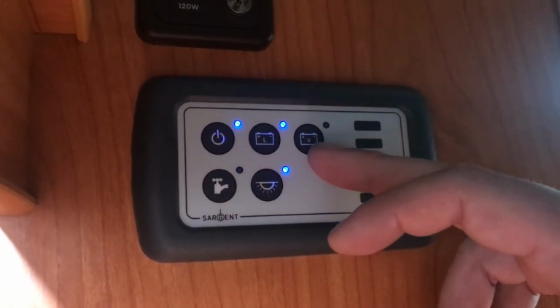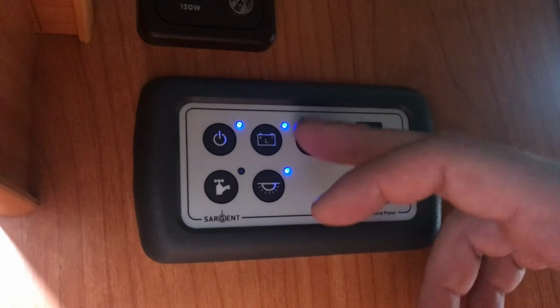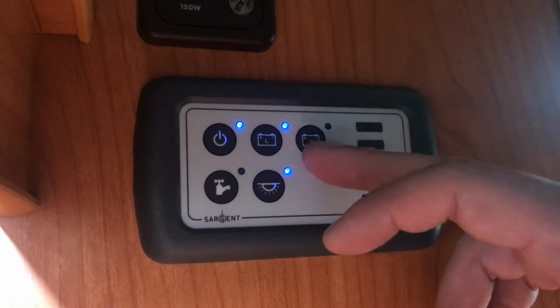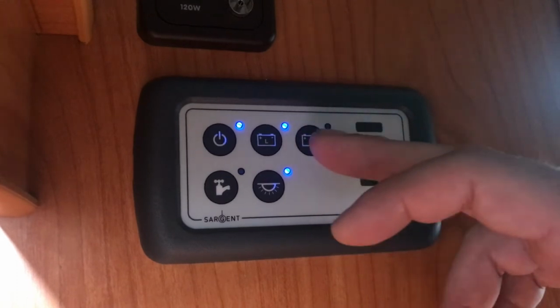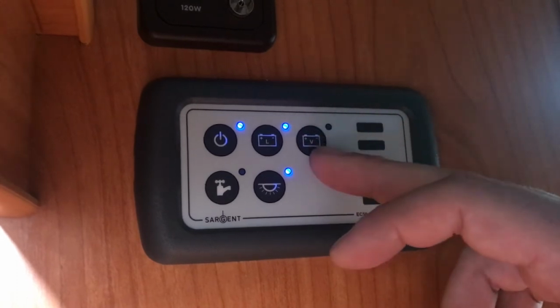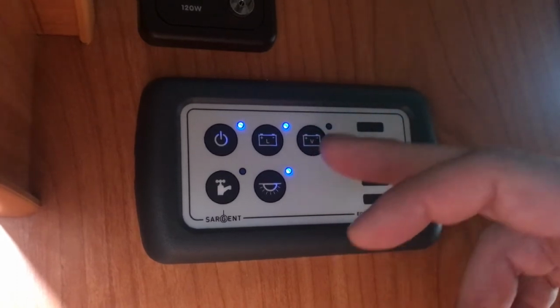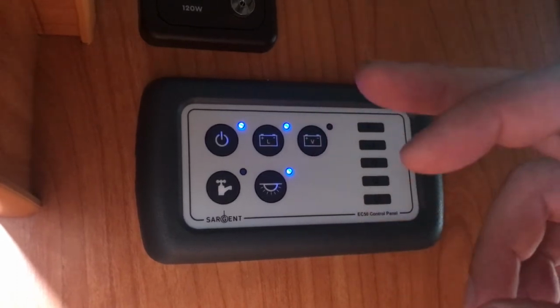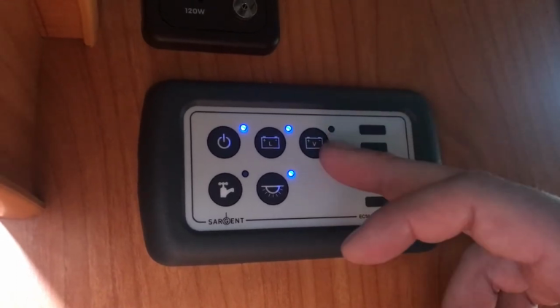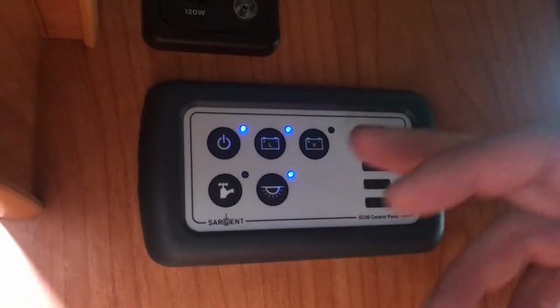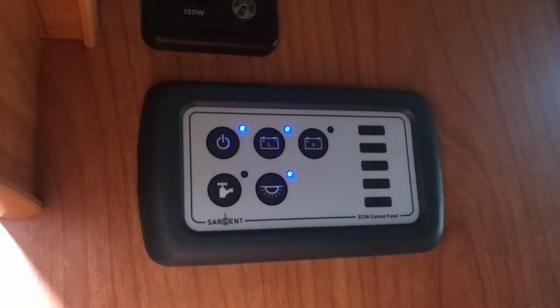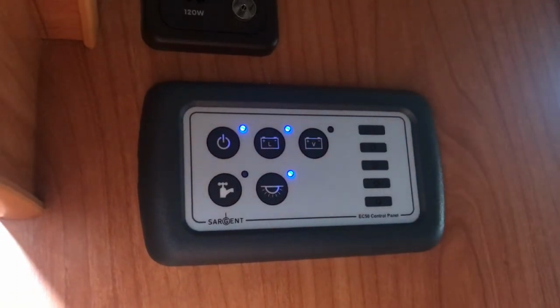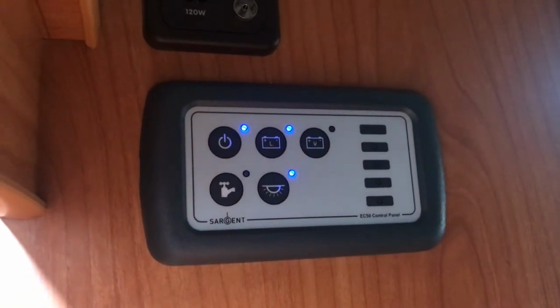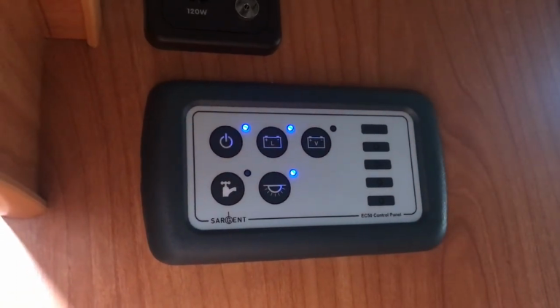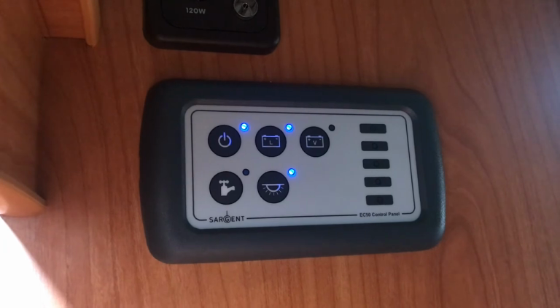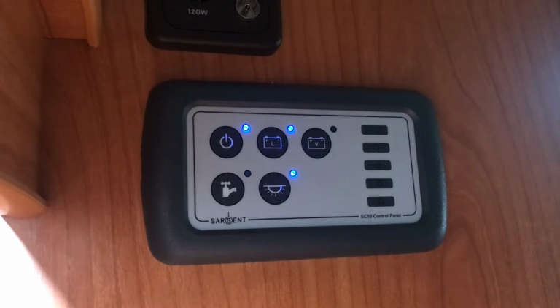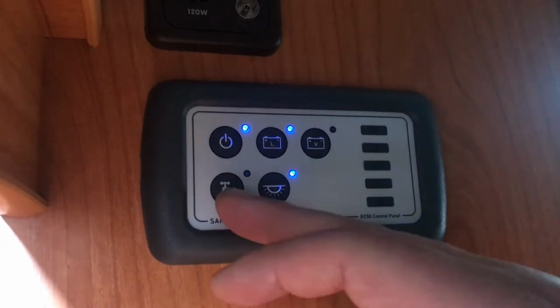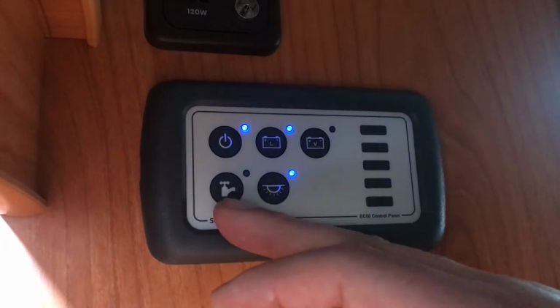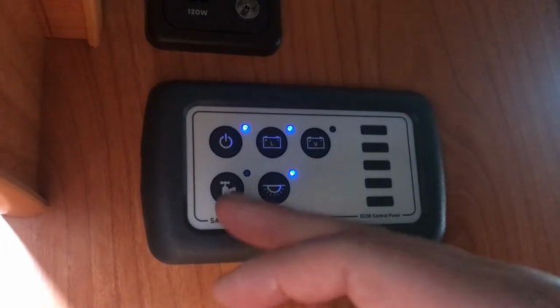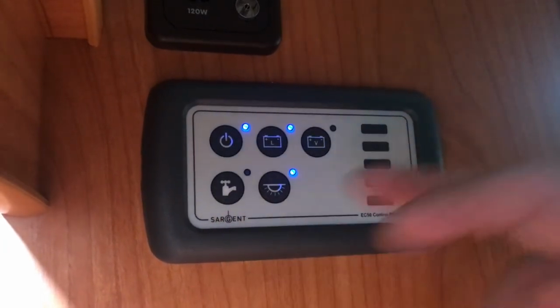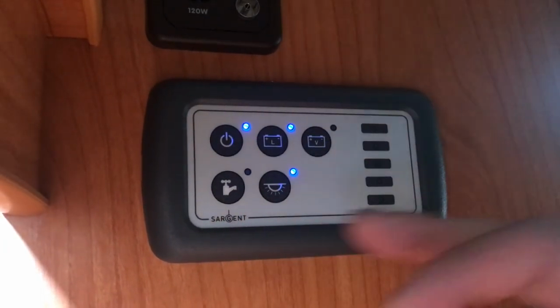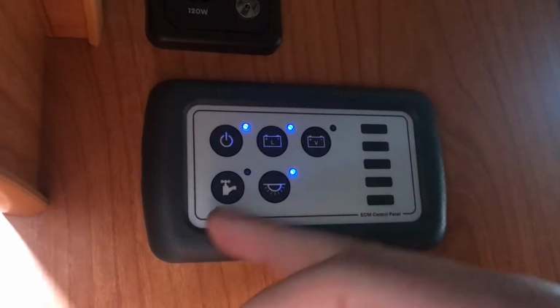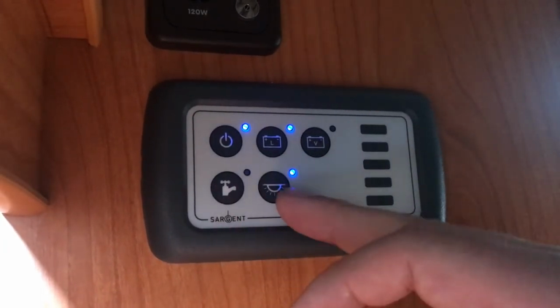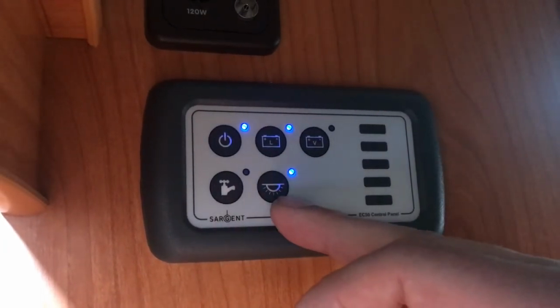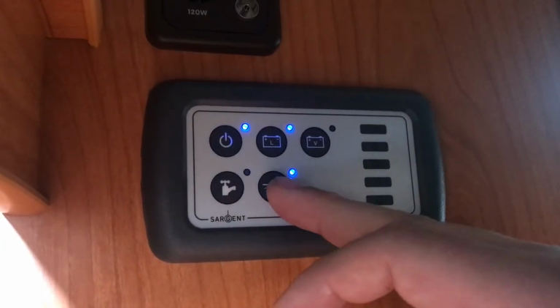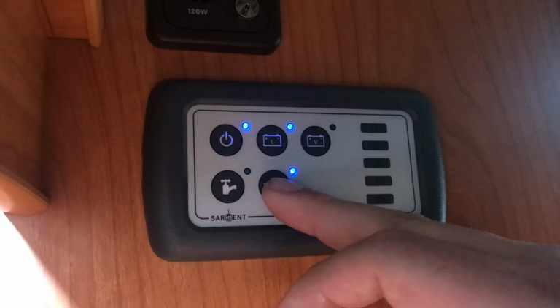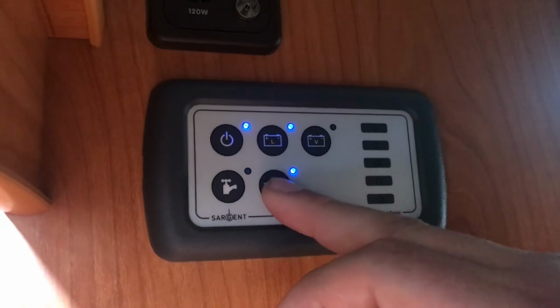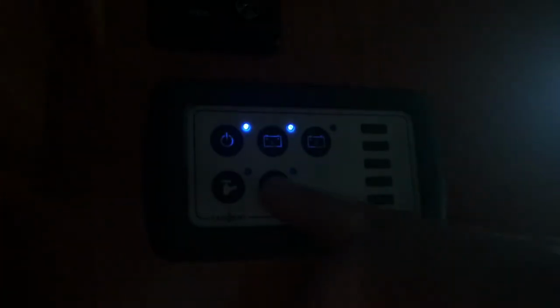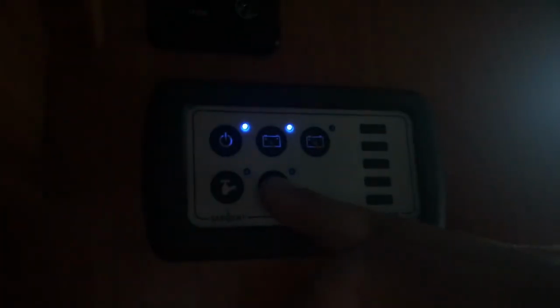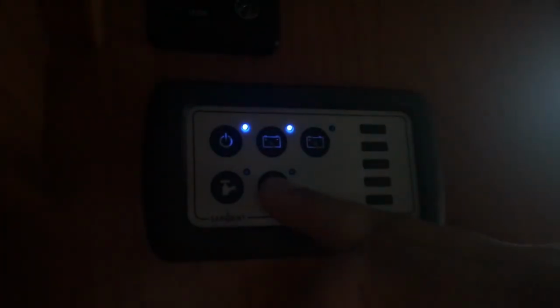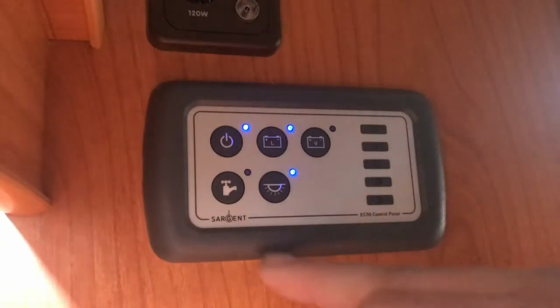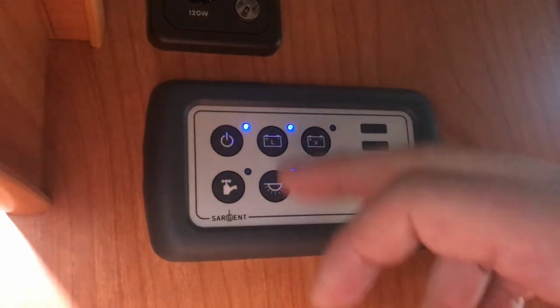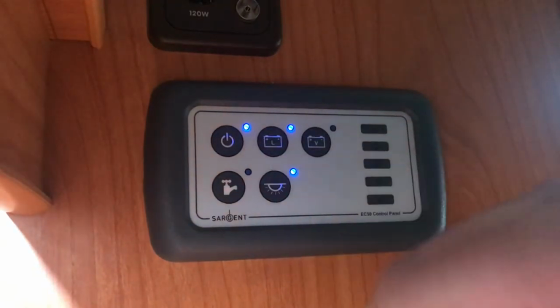Next to it you've got a picture of a battery again with a V on it — push that button if you're towing the vehicle to power your fridge and your charger. There's a picture of a tap for when you want to put your water on, and obviously the lights. If I press that you can see the lights go off.